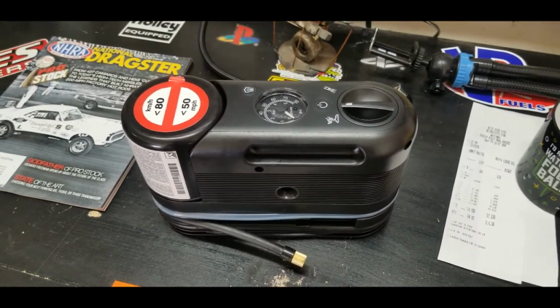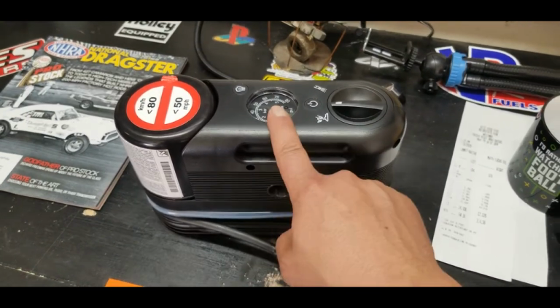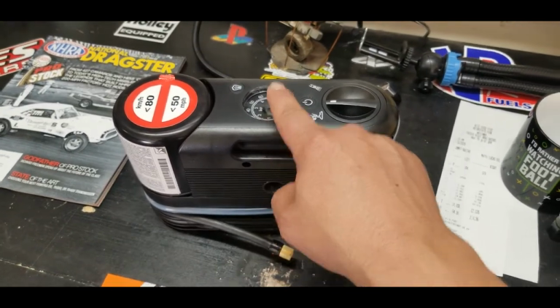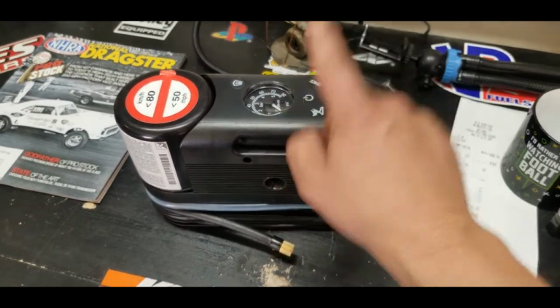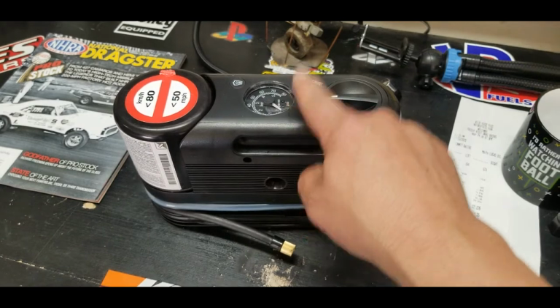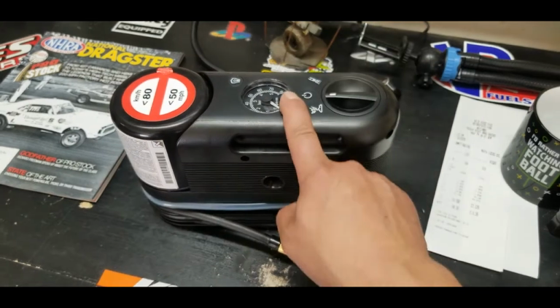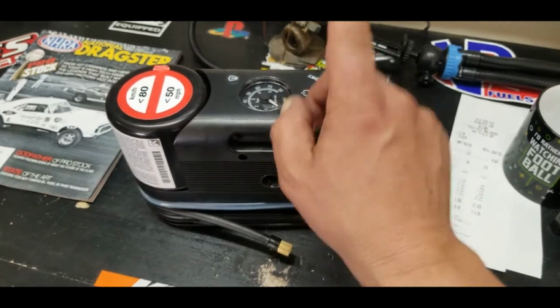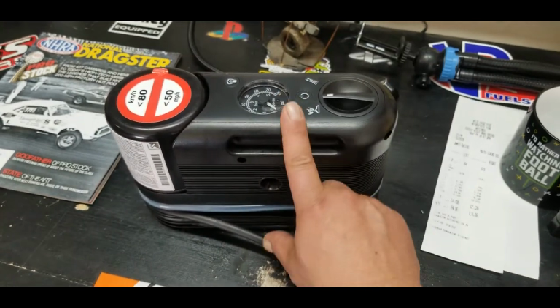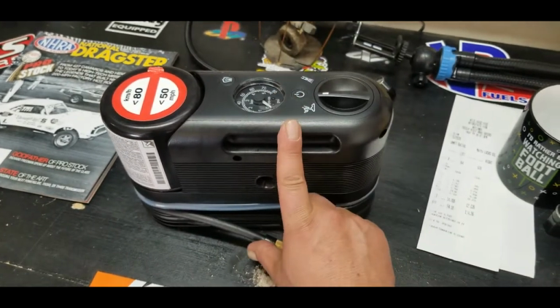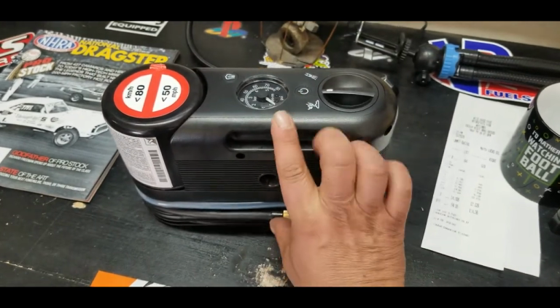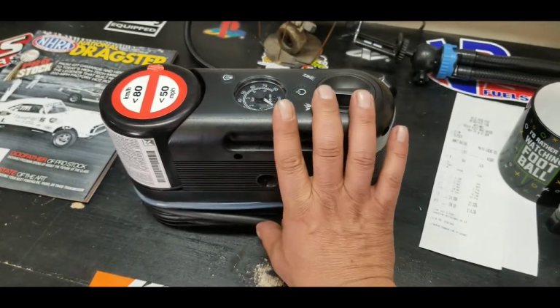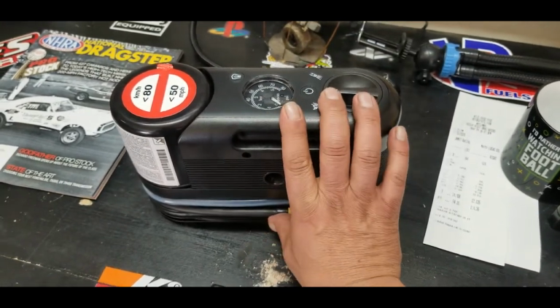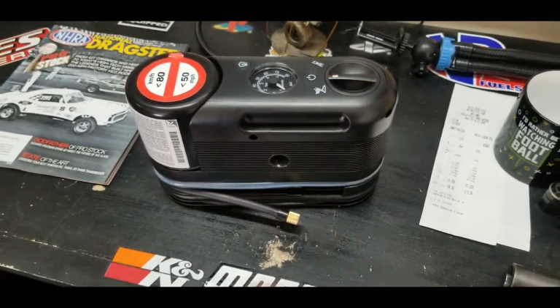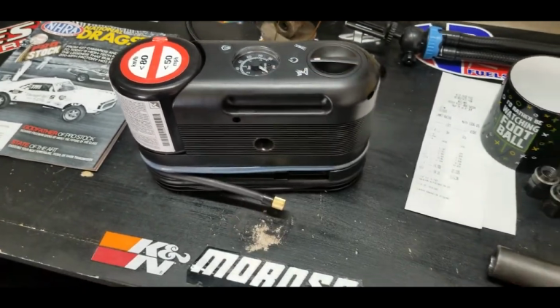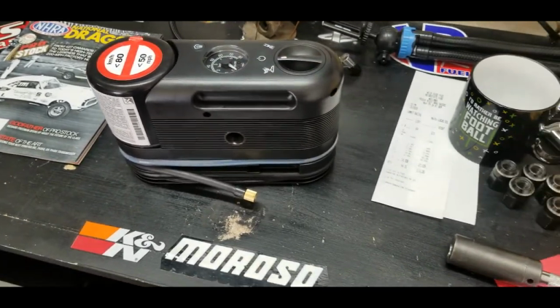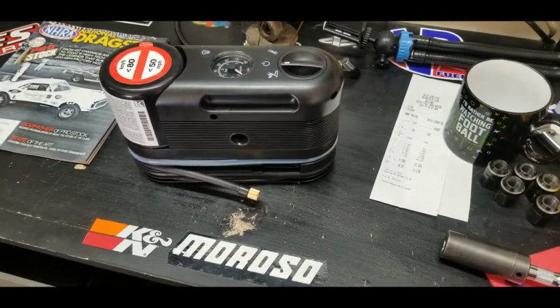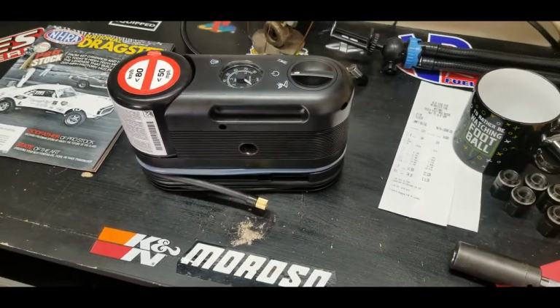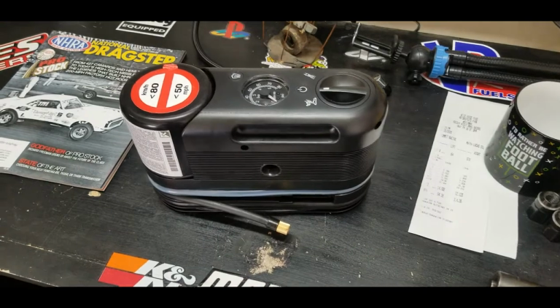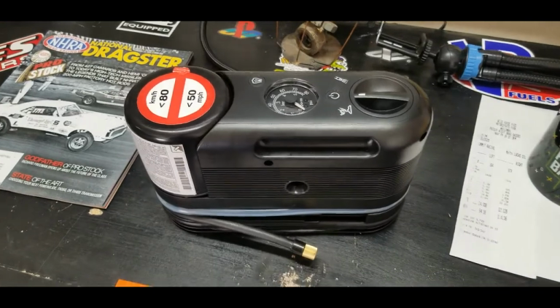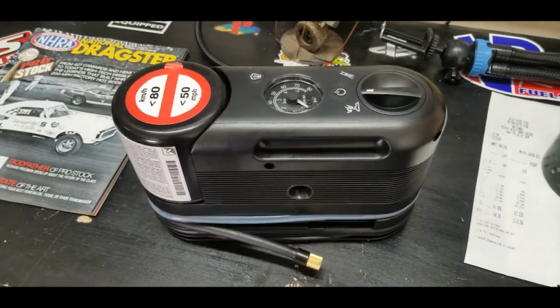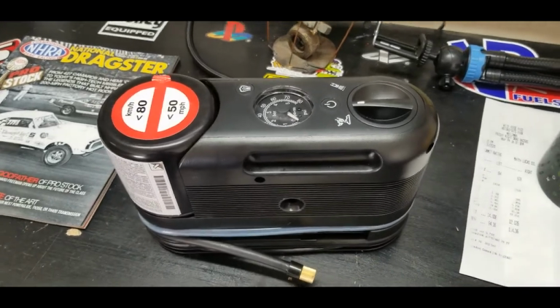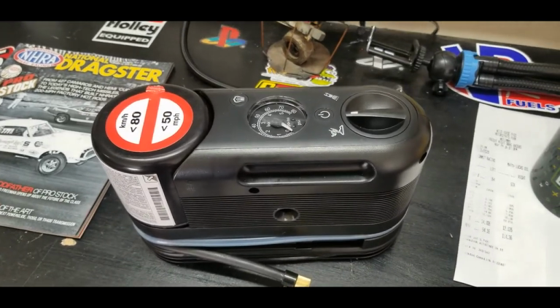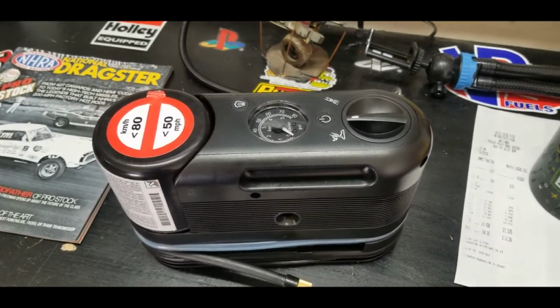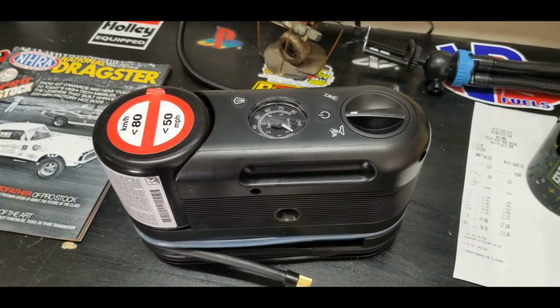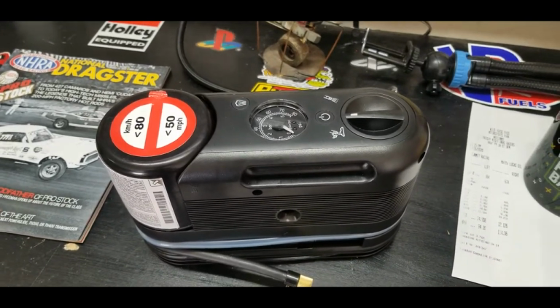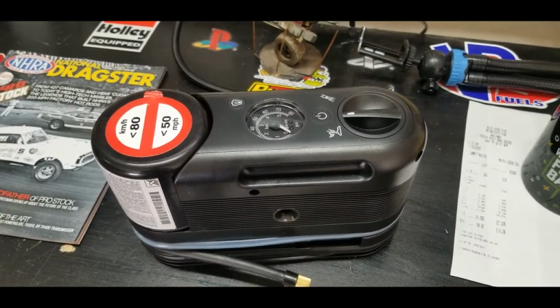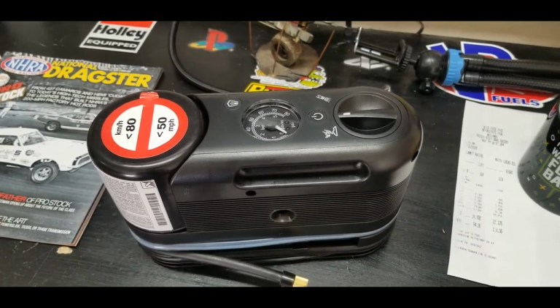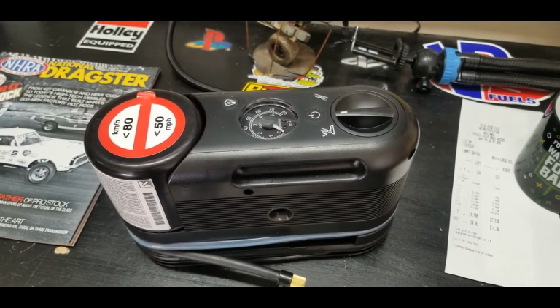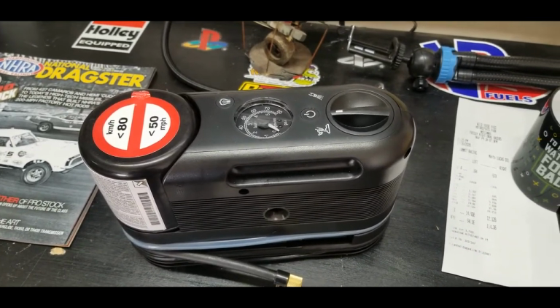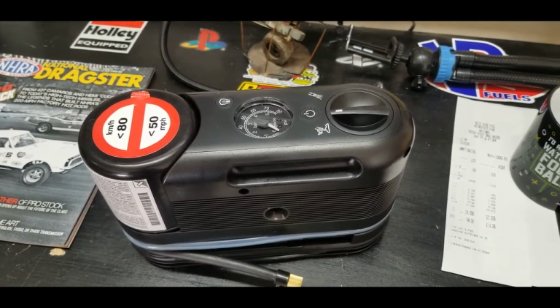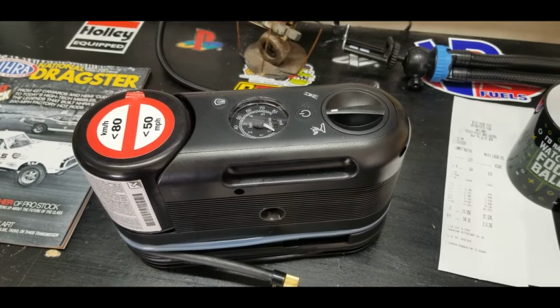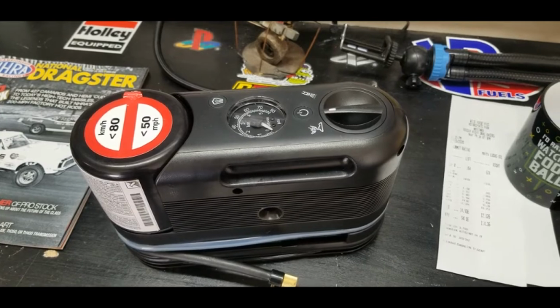This was absolutely useless to me today — just one of those things I want to make sure you guys know. If you're counting on this to be your spare tire, it's not going to help you out too well.